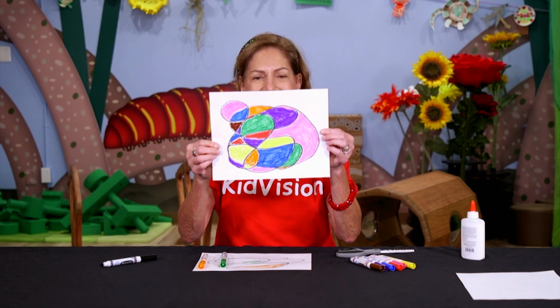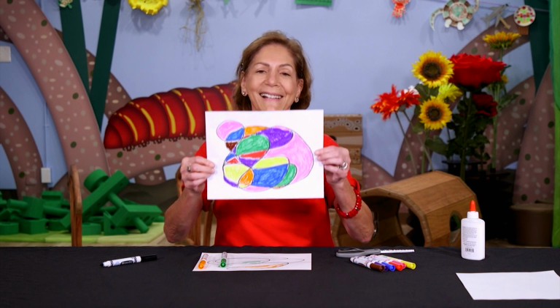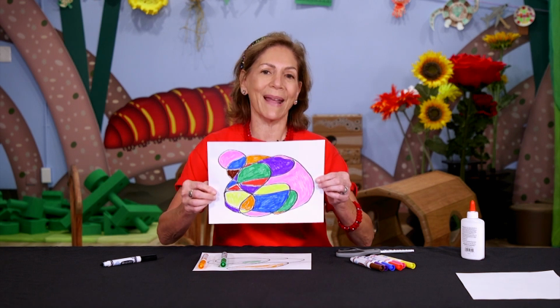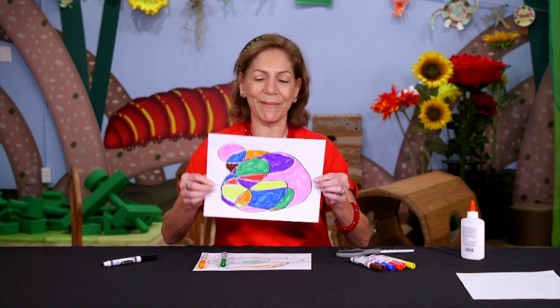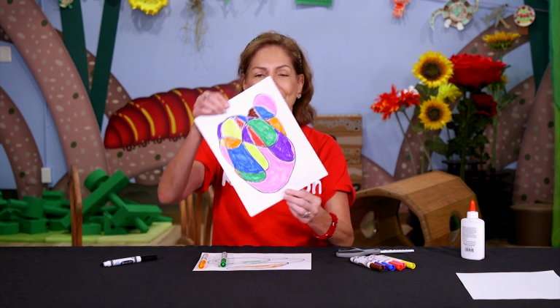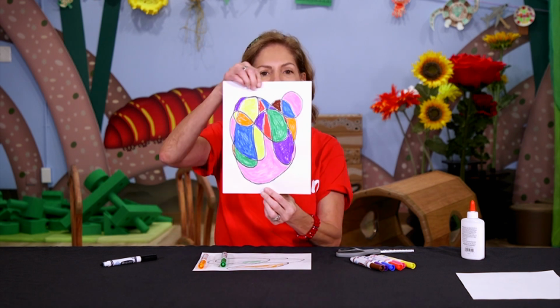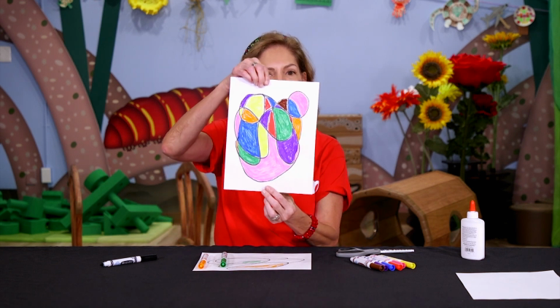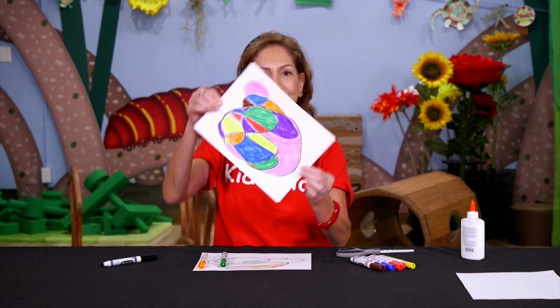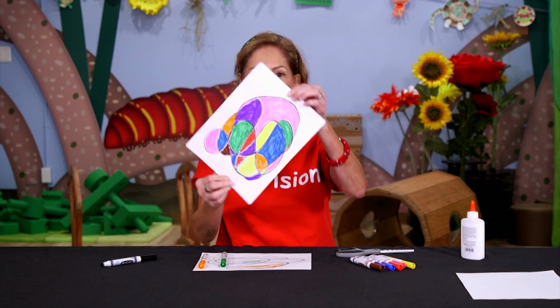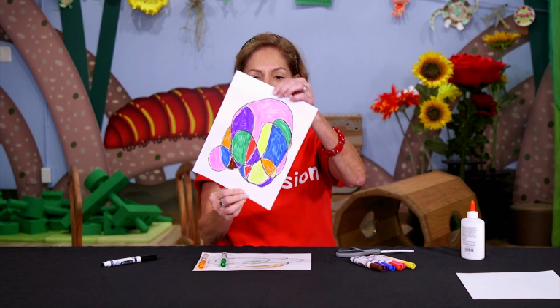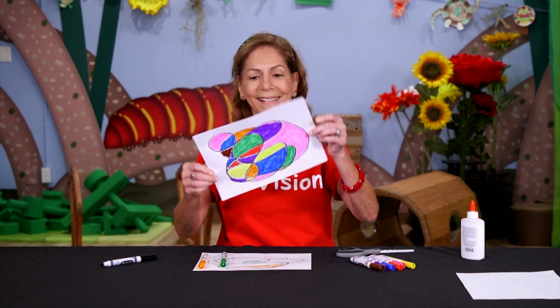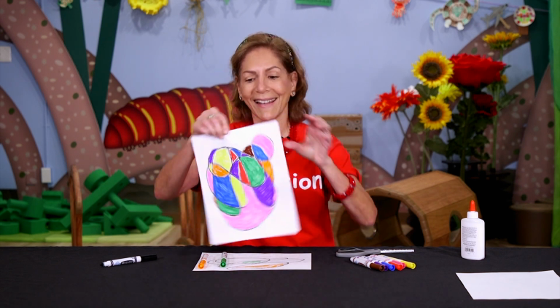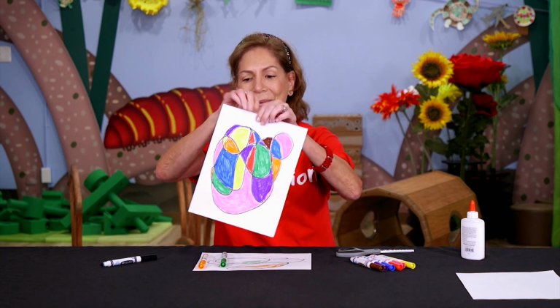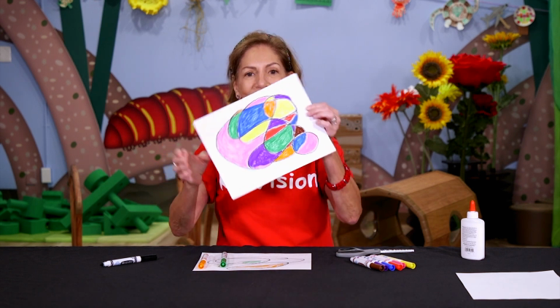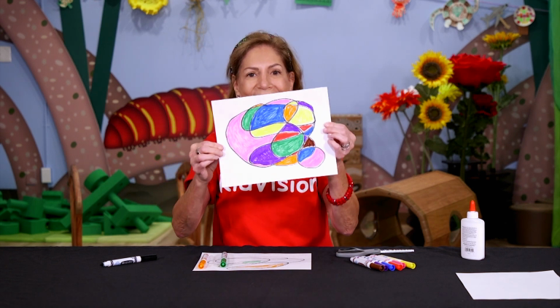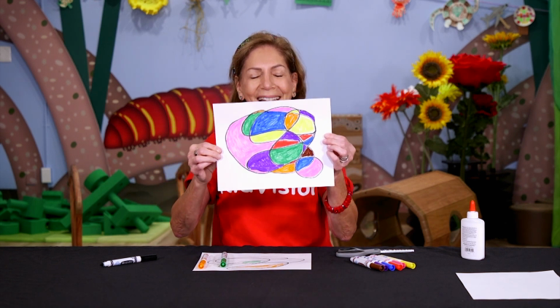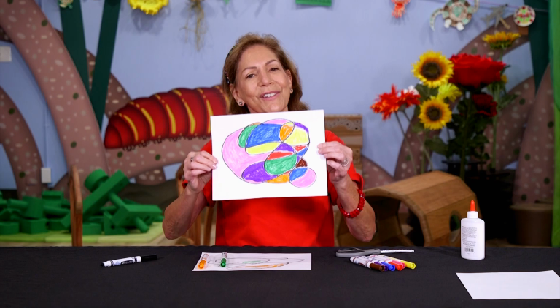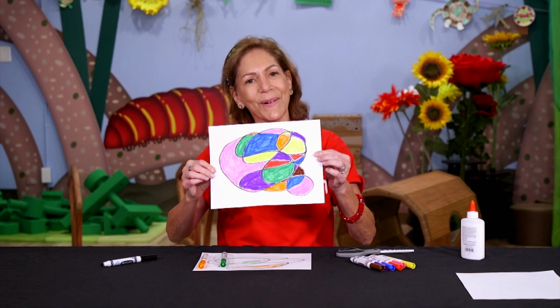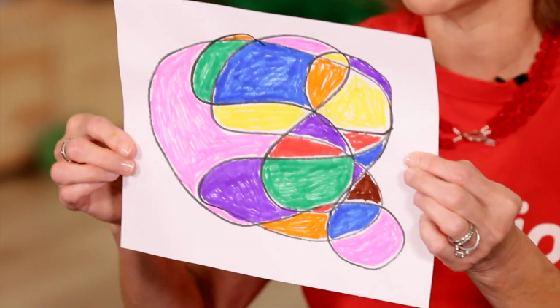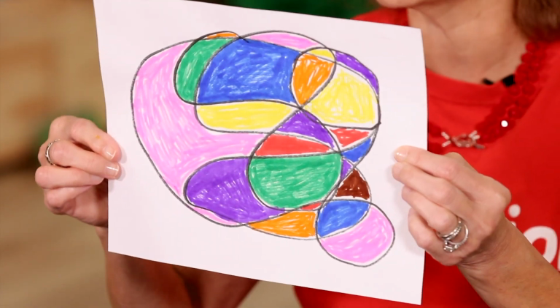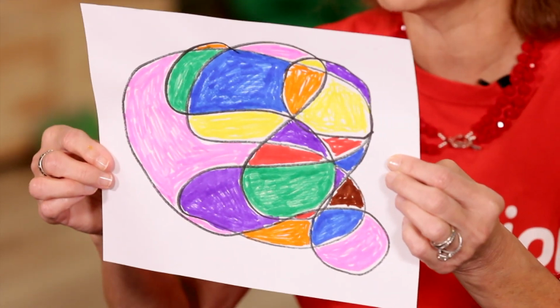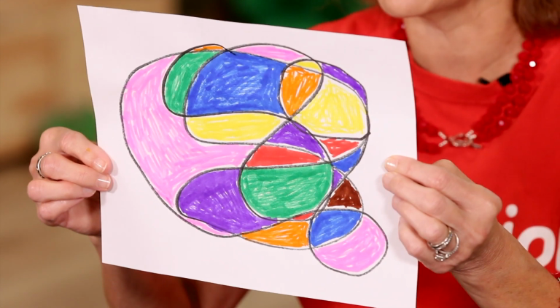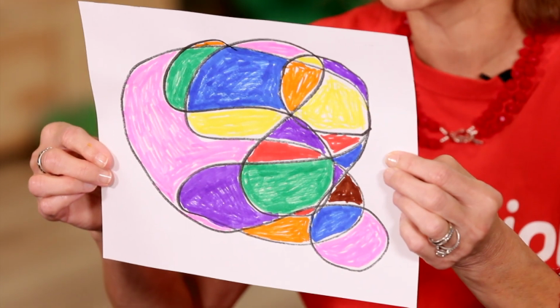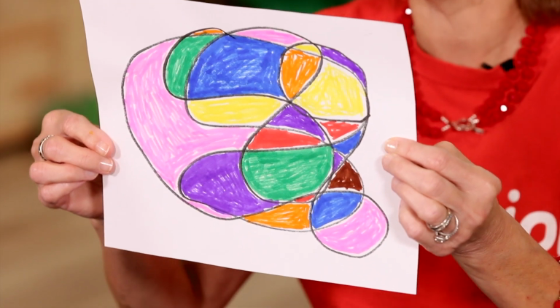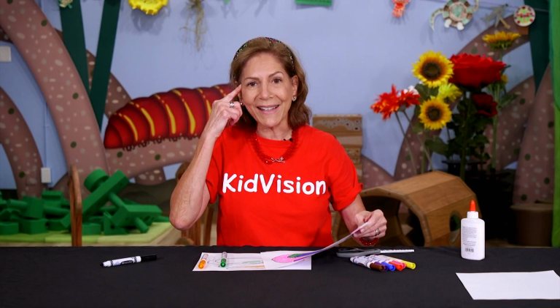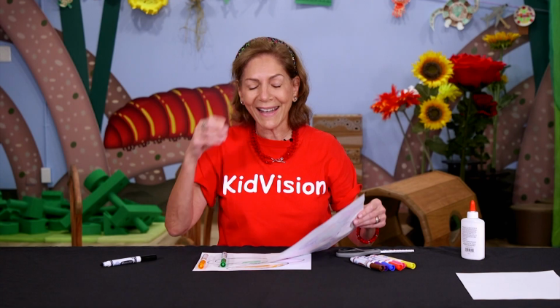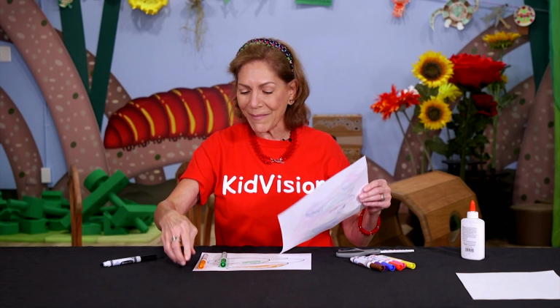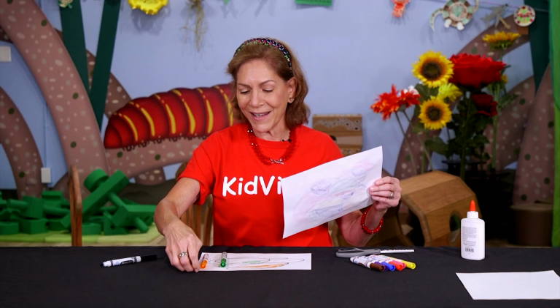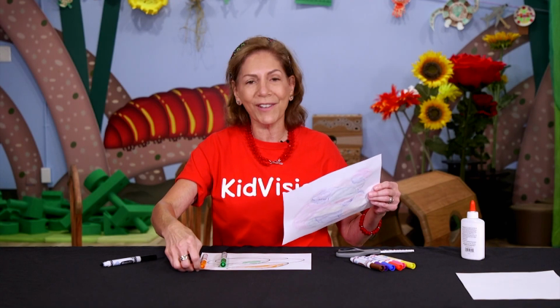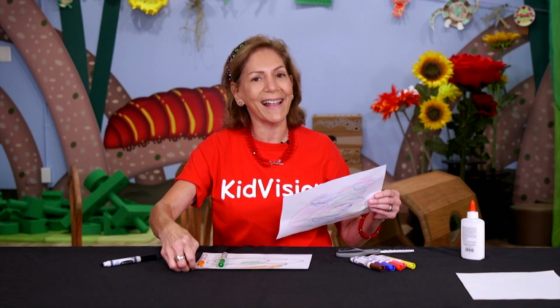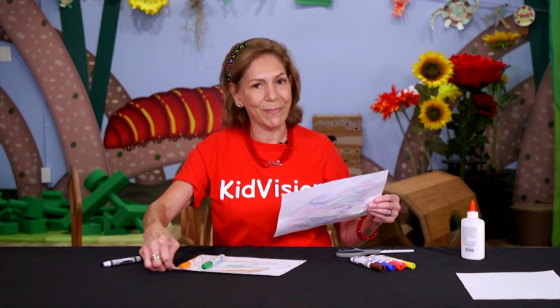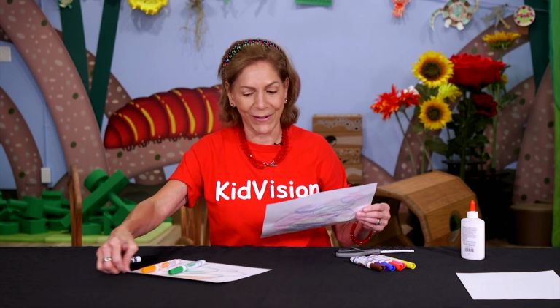And it's amazing because no matter which way you put it, it's gorgeous, and it's yours. And all it took was creativity, imagination, and some markers.